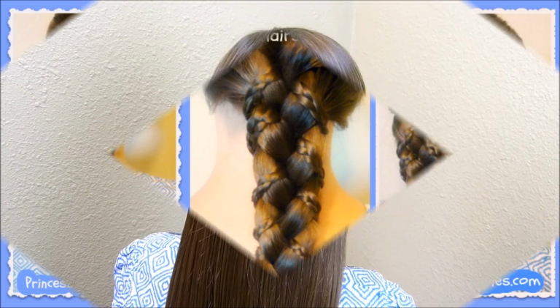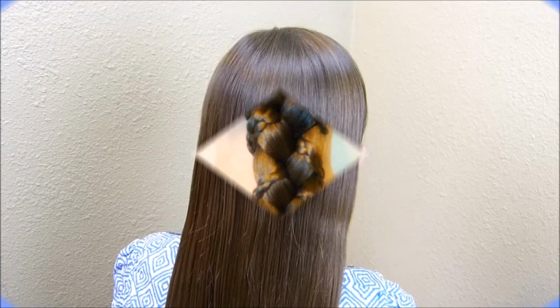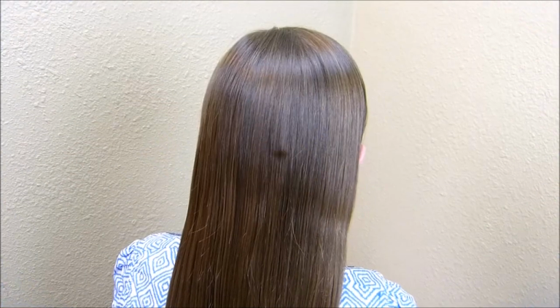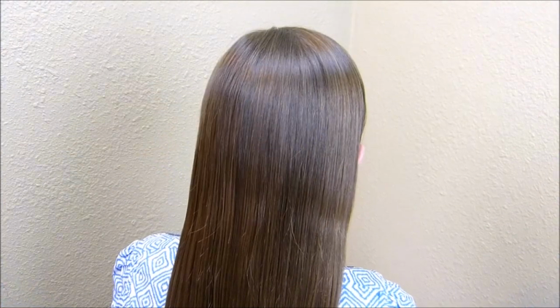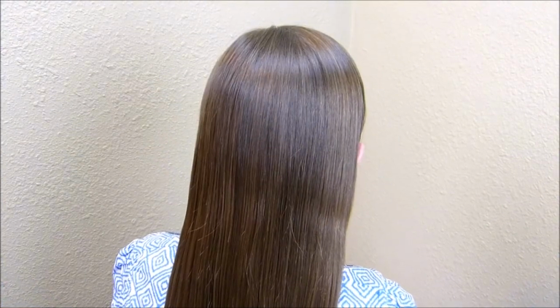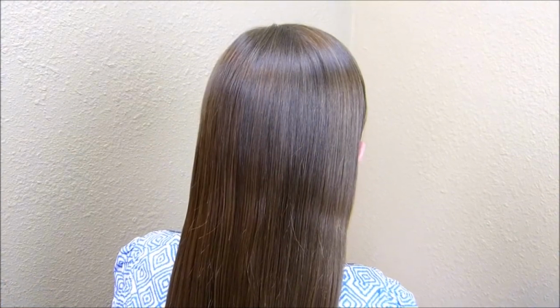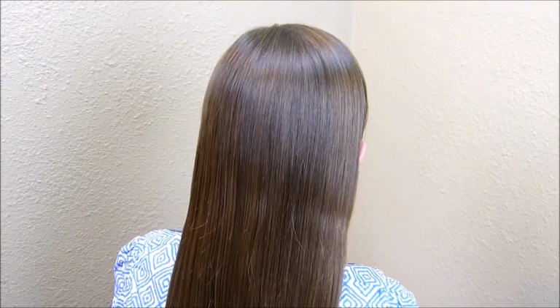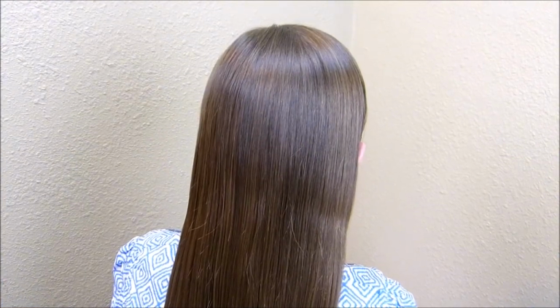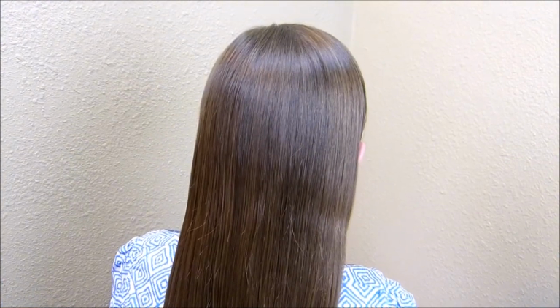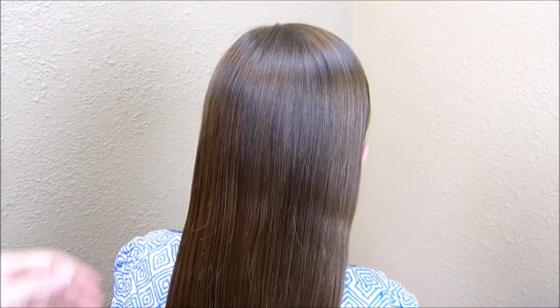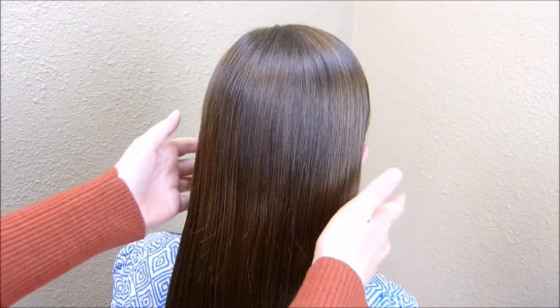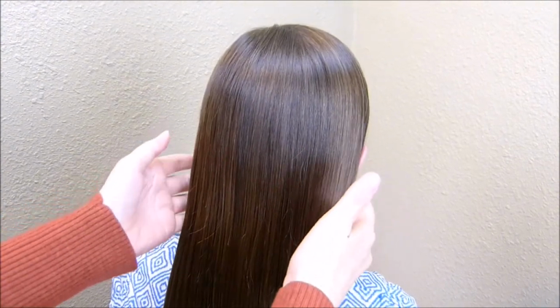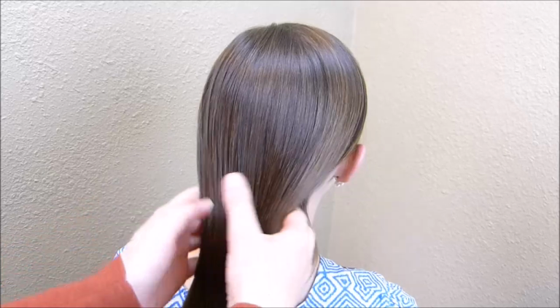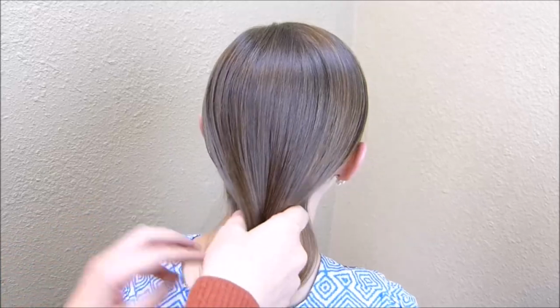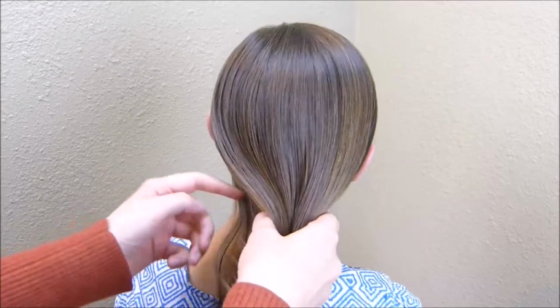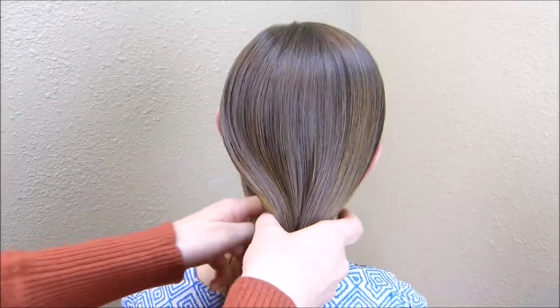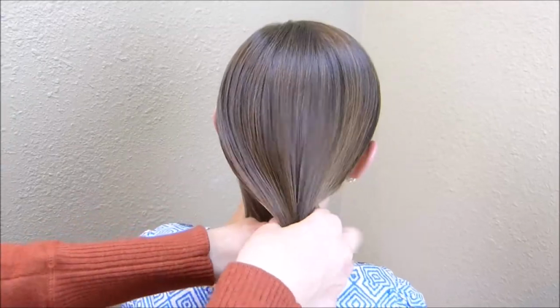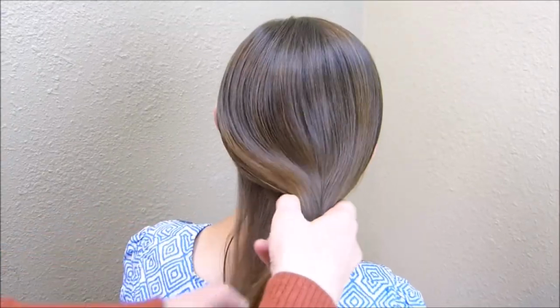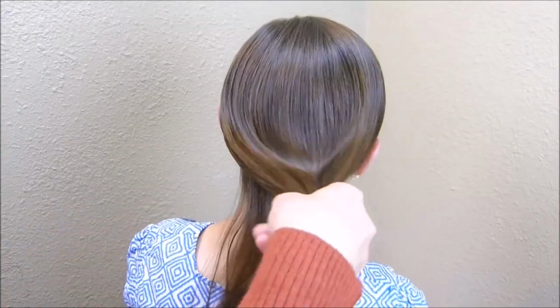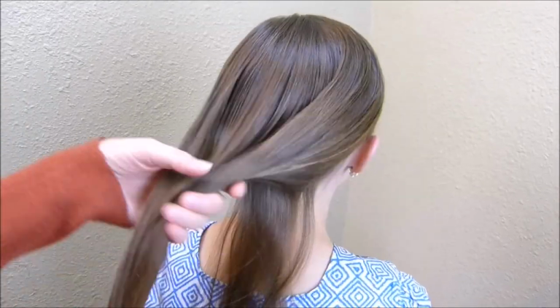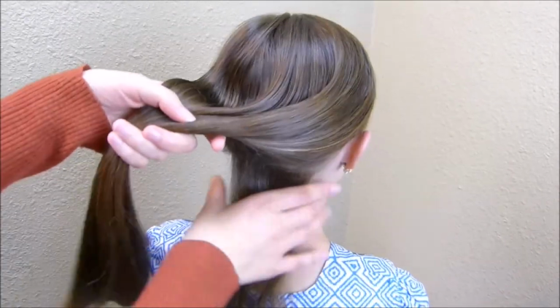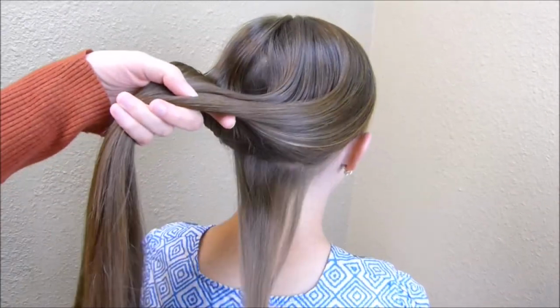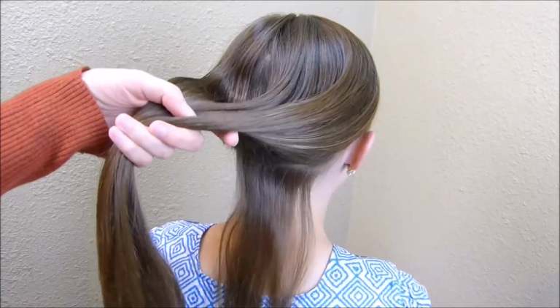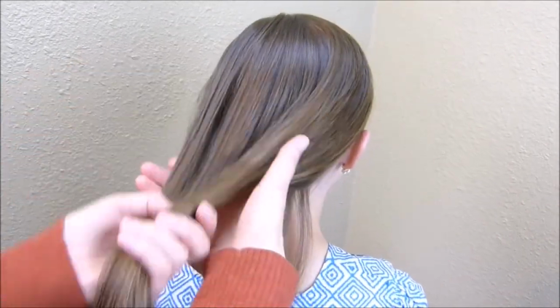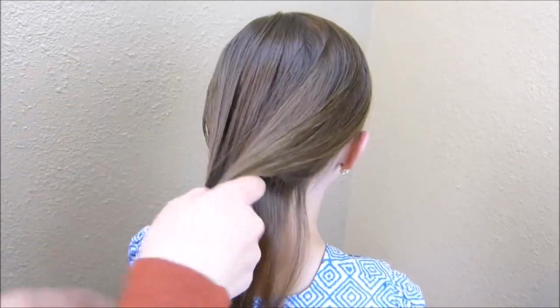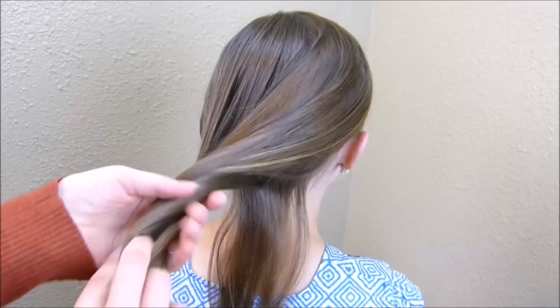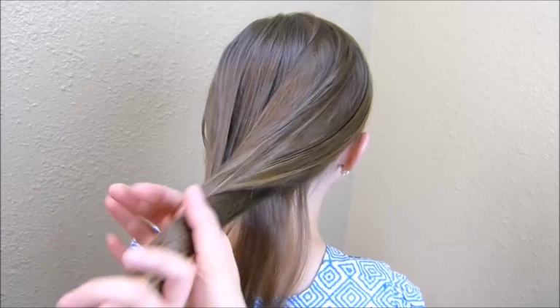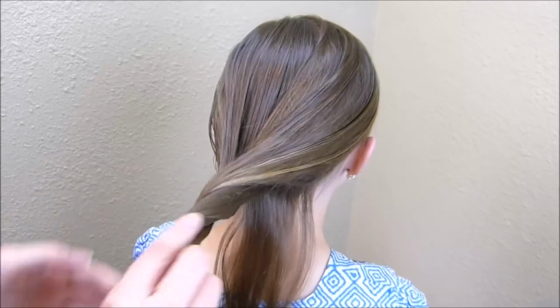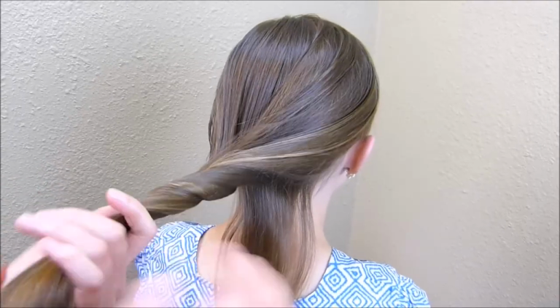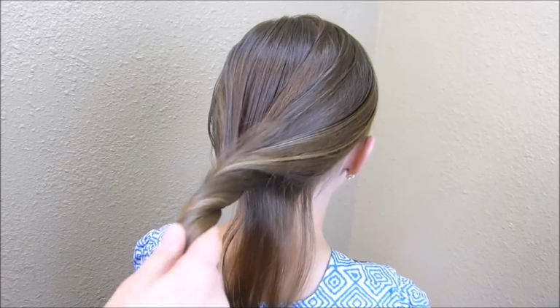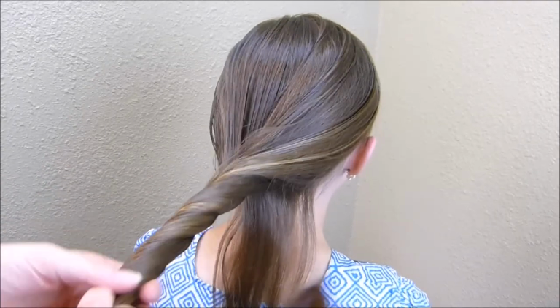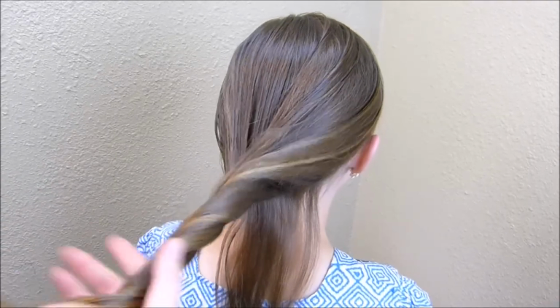Hey guys, today we're going to be doing a fun French braid hairstyle. I'm going to start by grabbing just a small section of hair here at the base of her neck, and then I'm going to have her hold the rest of this out of the way for a minute.